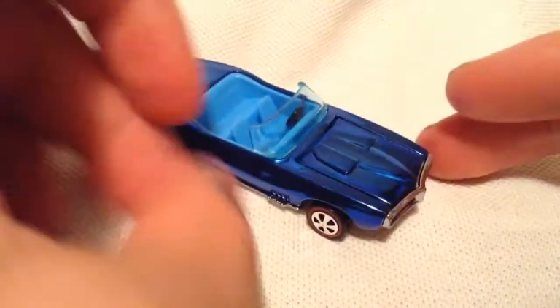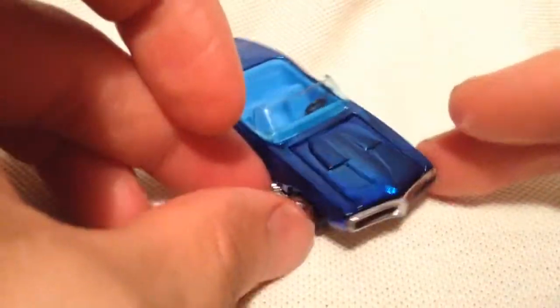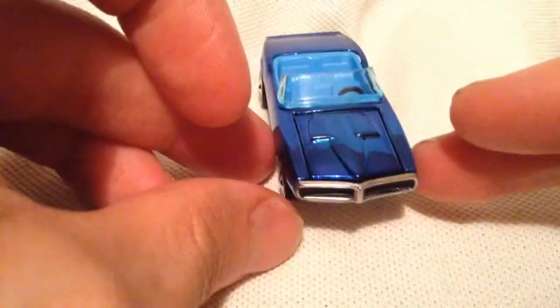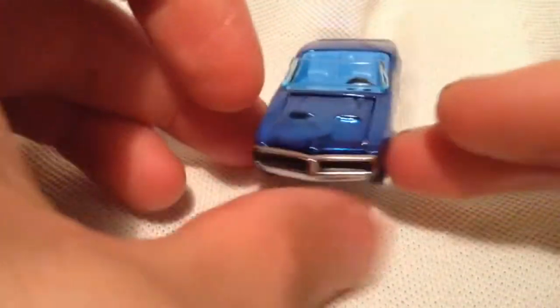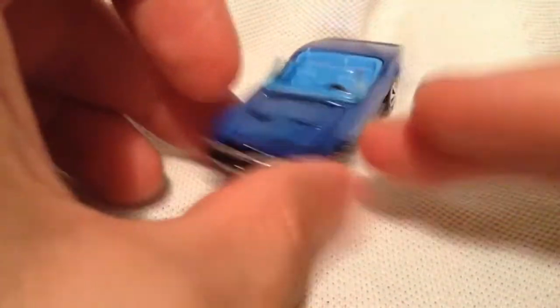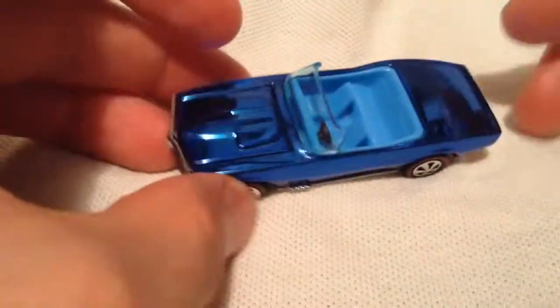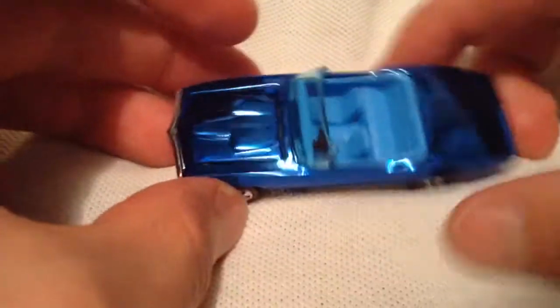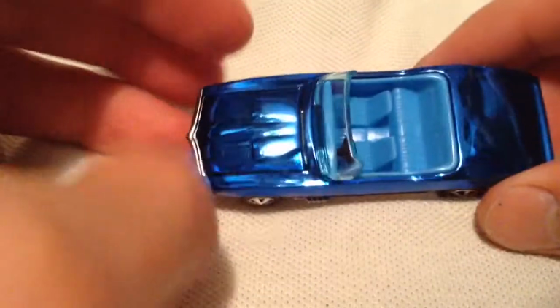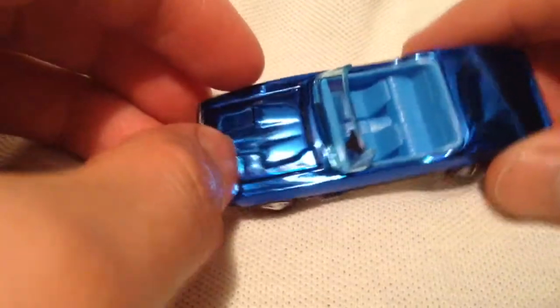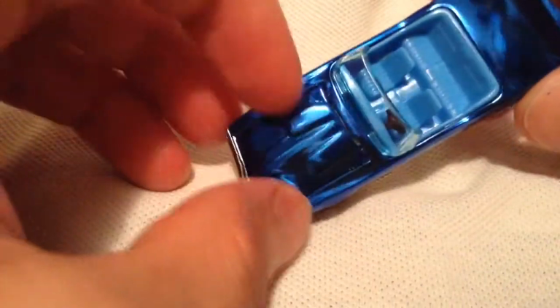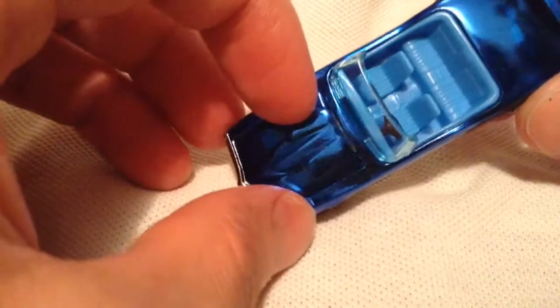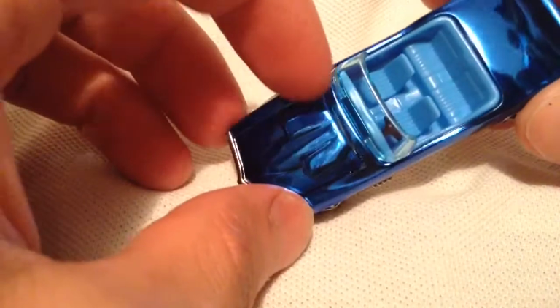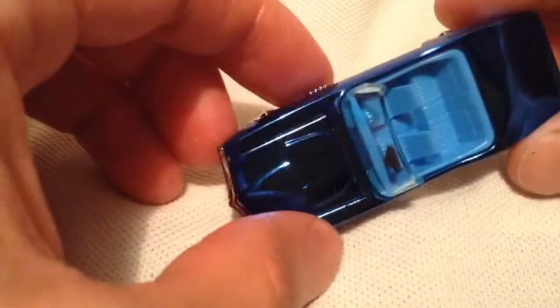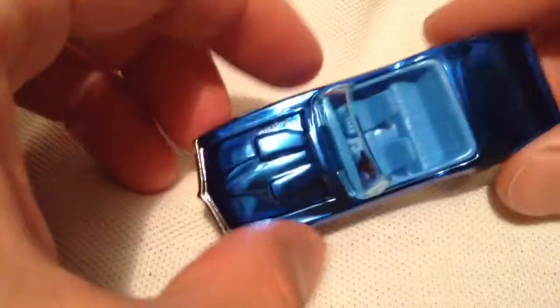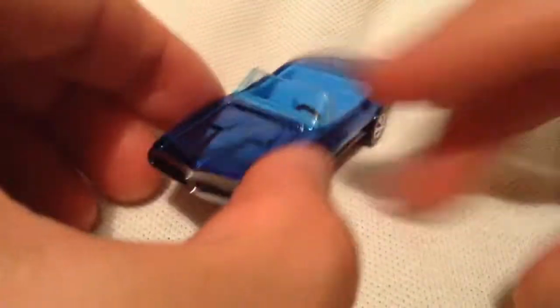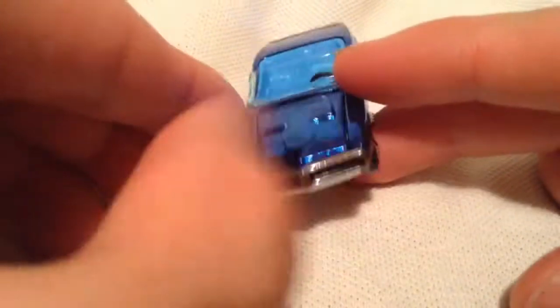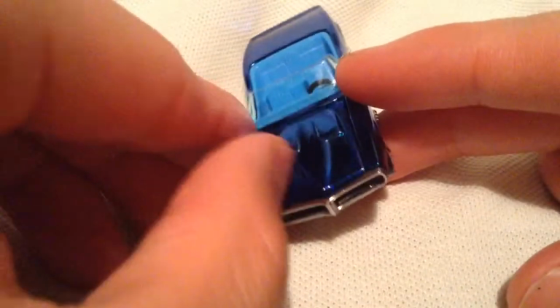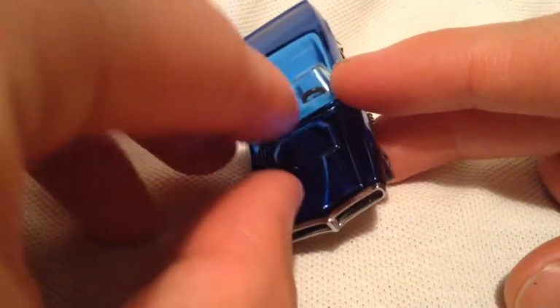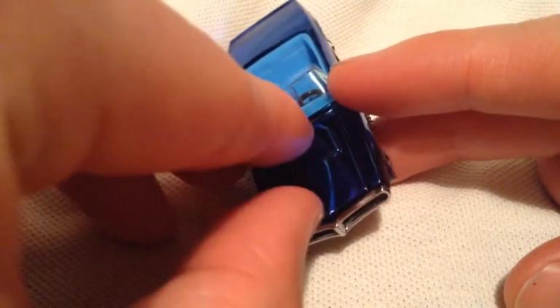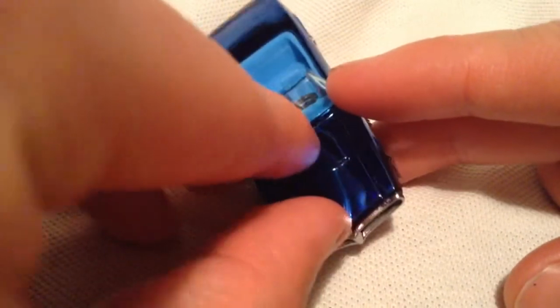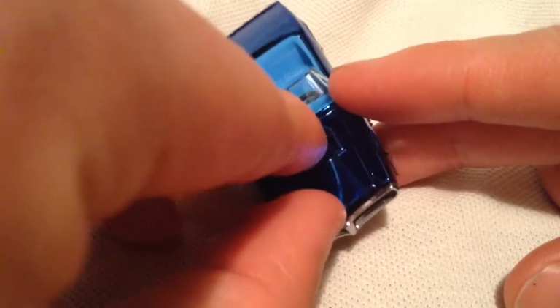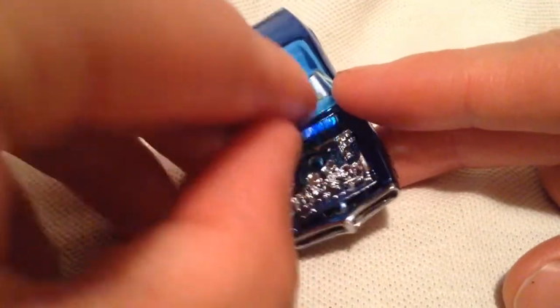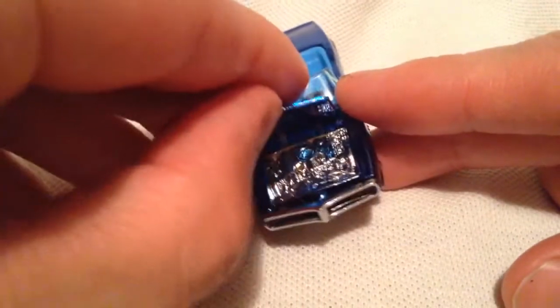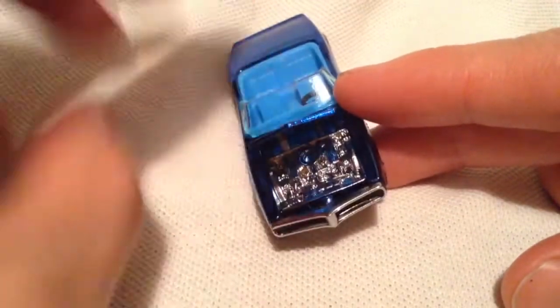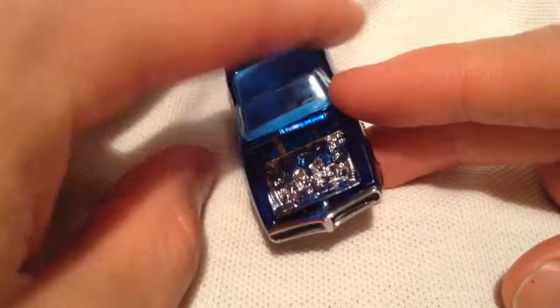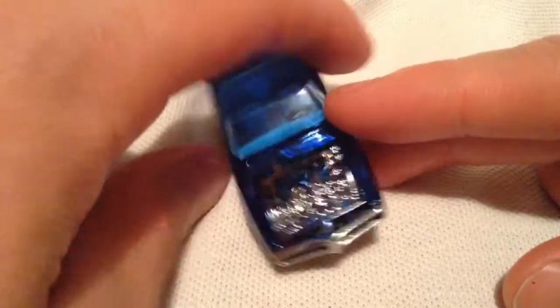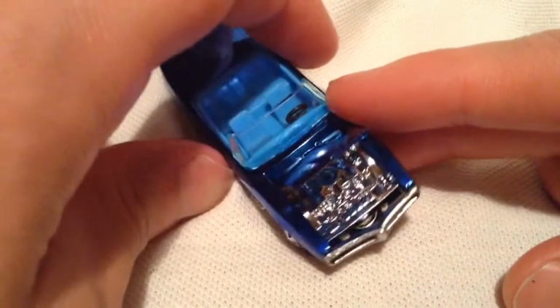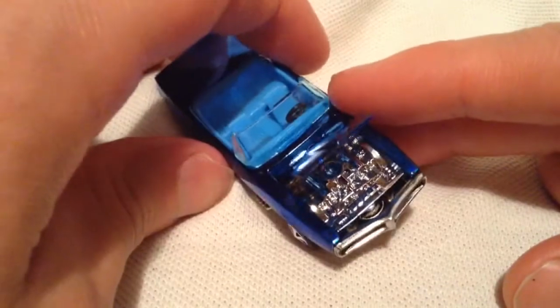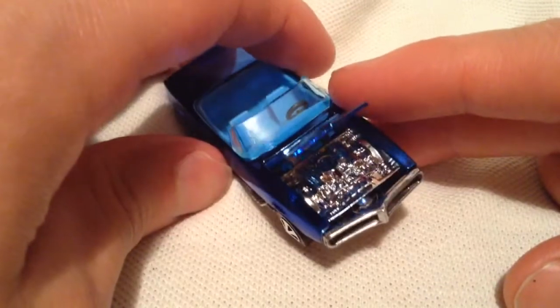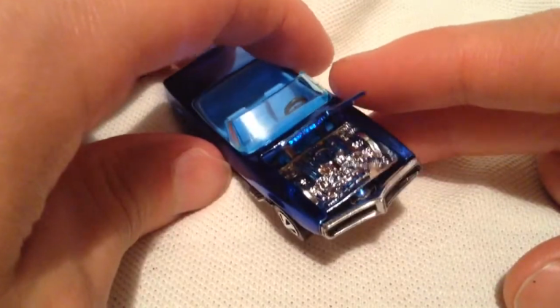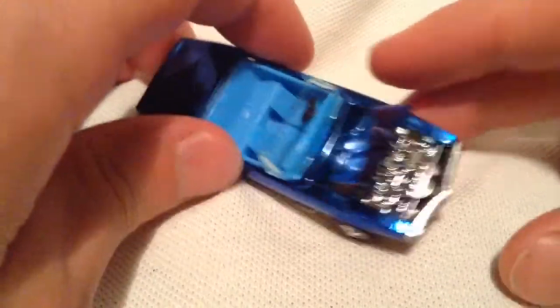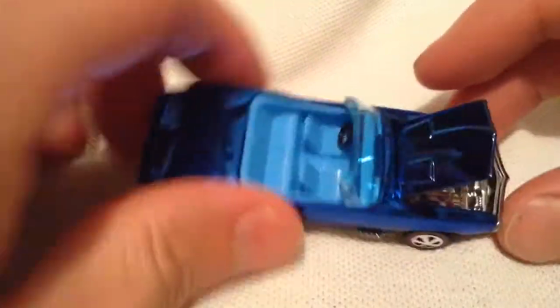I'm really digging these Hot Wheels — or the Sweet Sixteens, the original Hot Wheels — that they've been doing lately. And of course the hood does open up. Check that out.